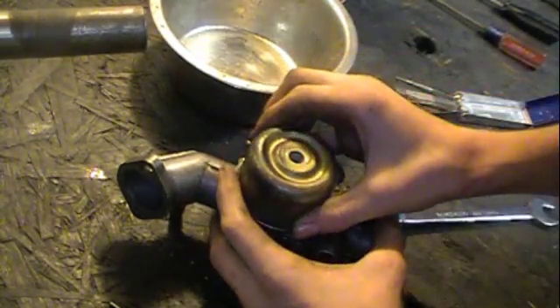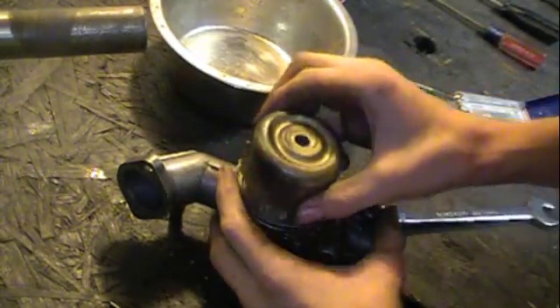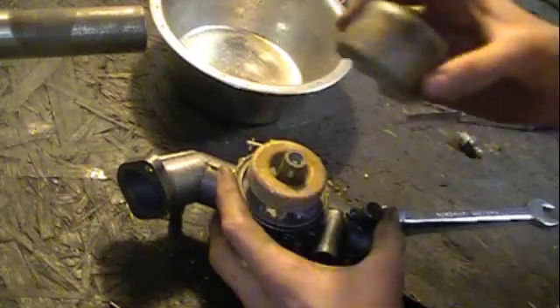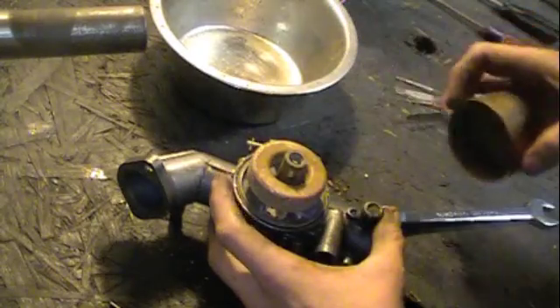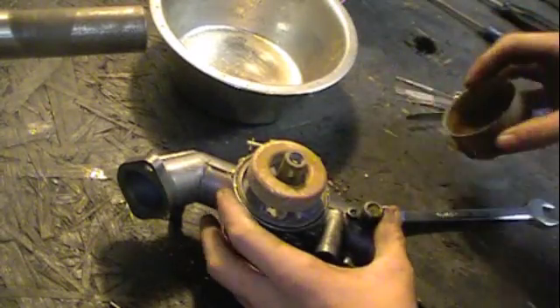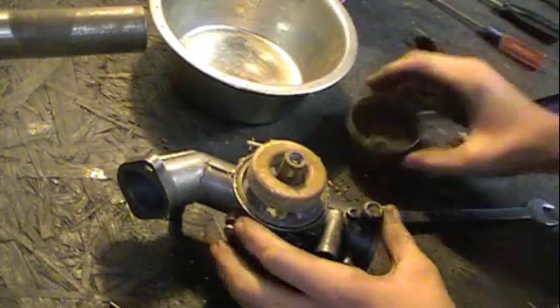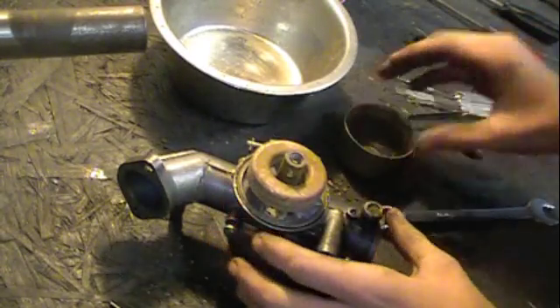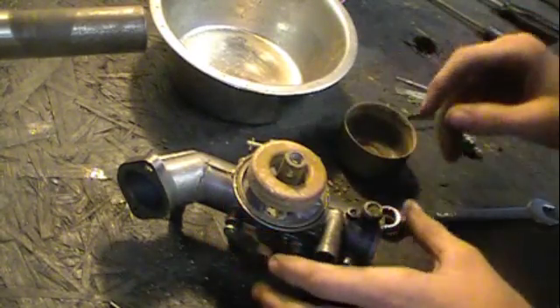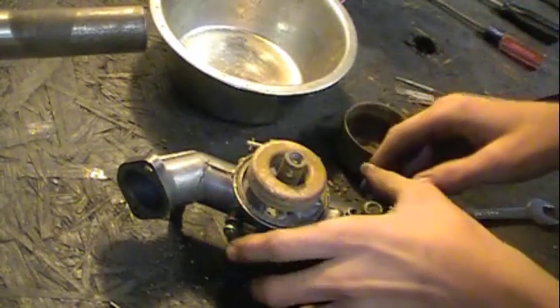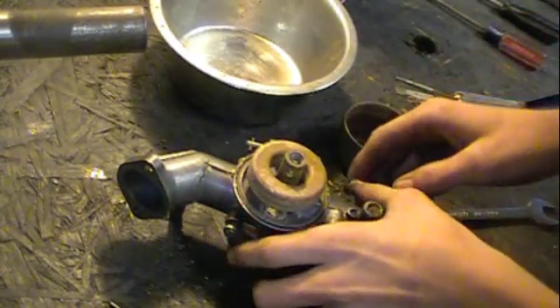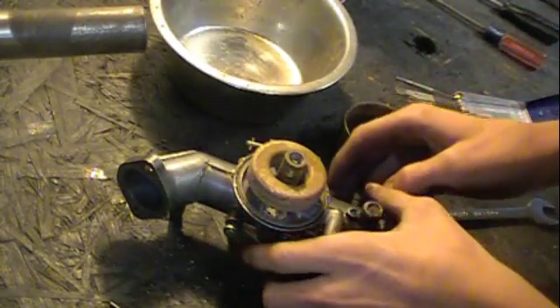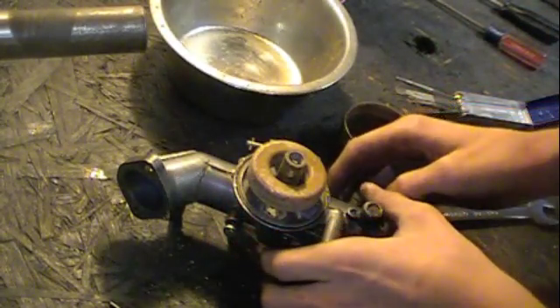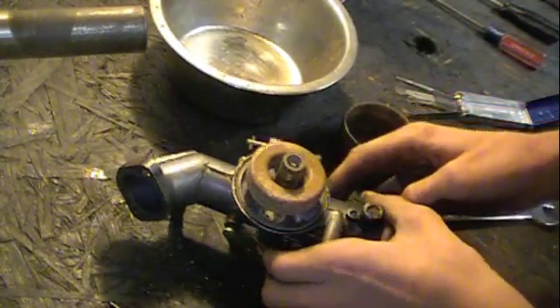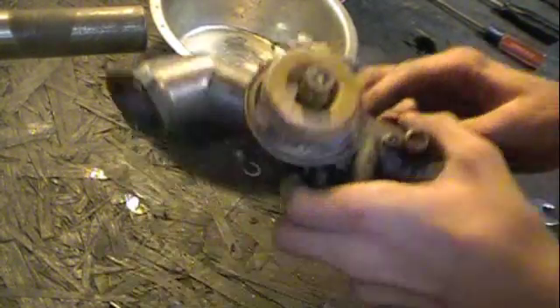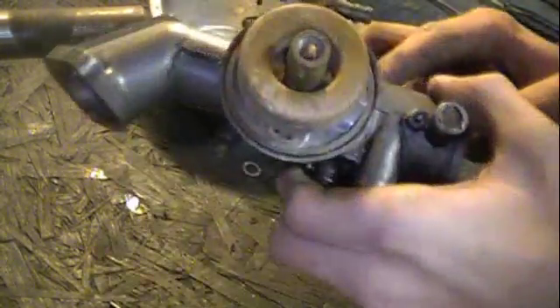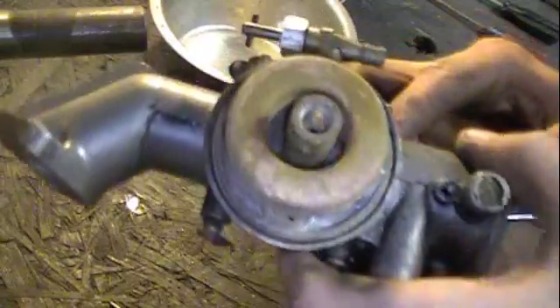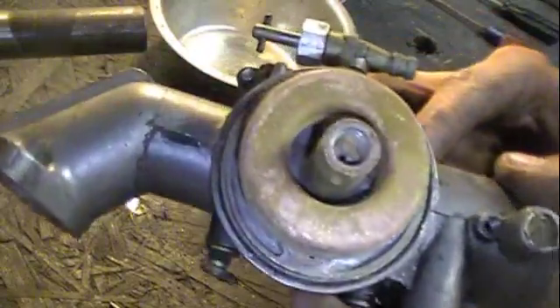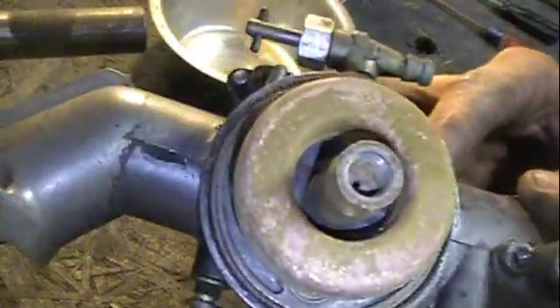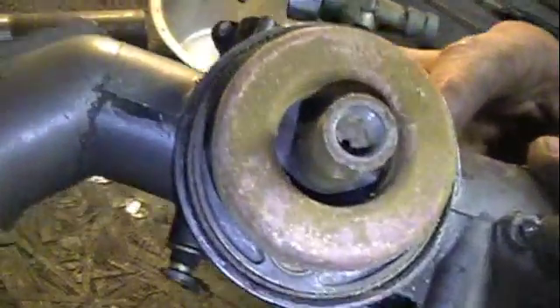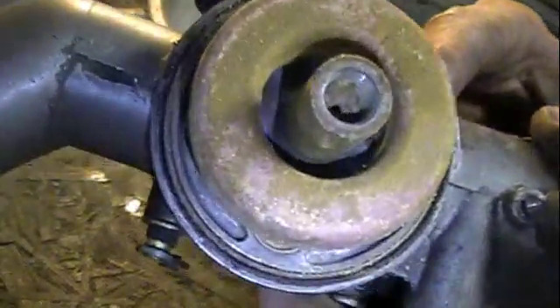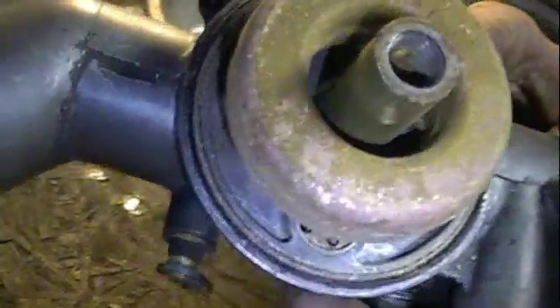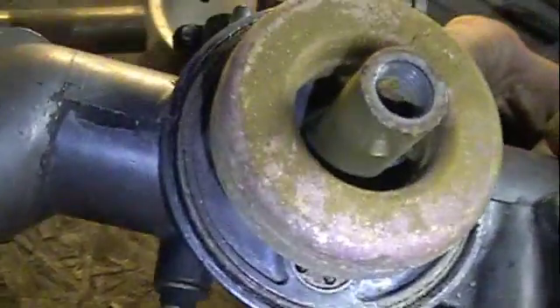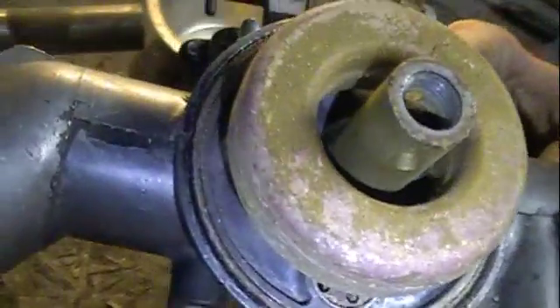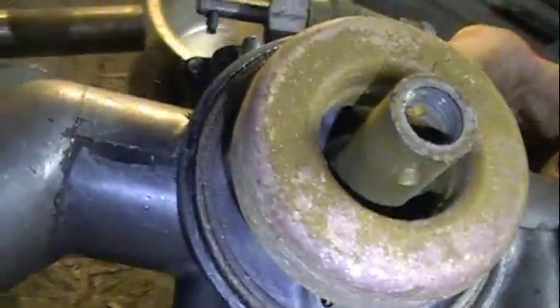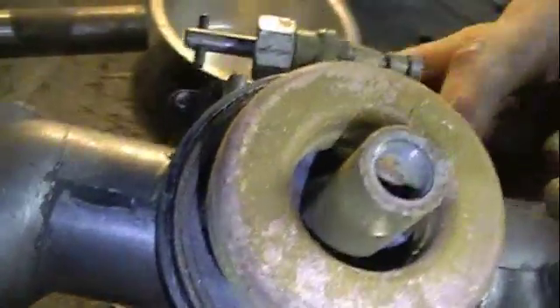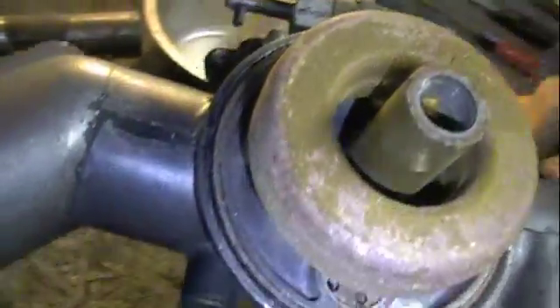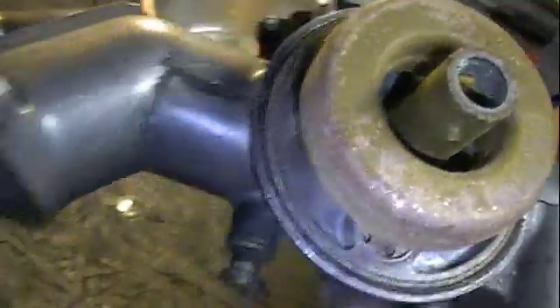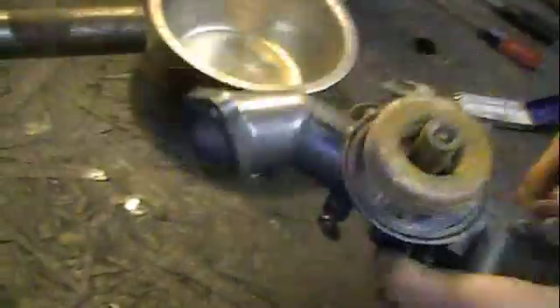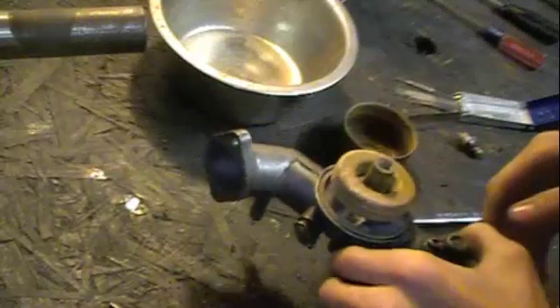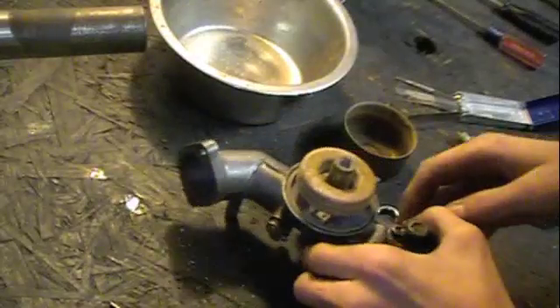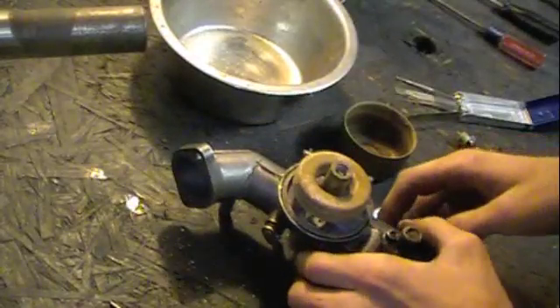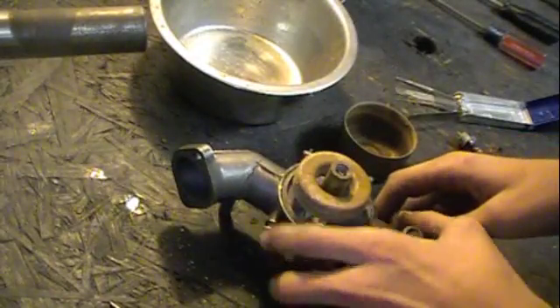Take your float bowl off, and oh my god, that's dirty in there. Look at all that rust and corrosion.